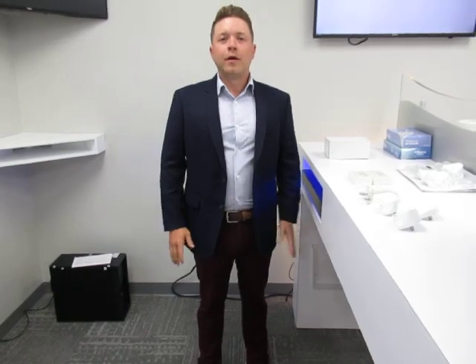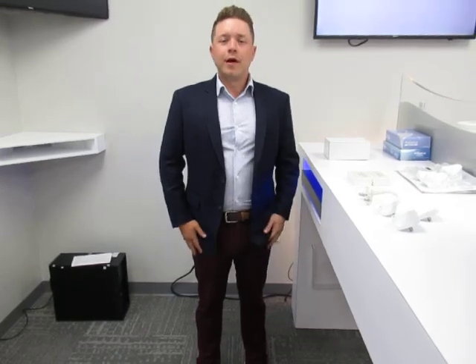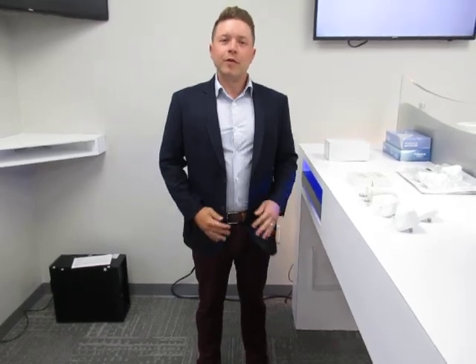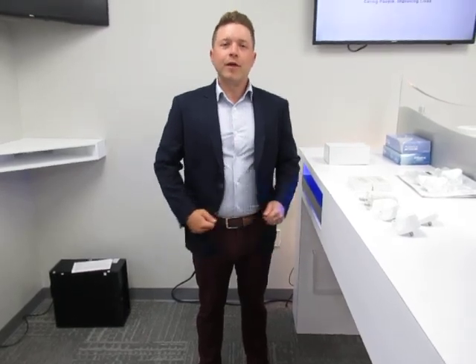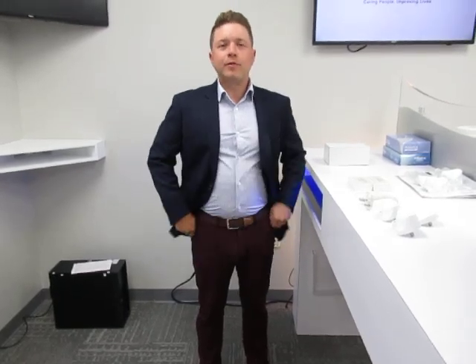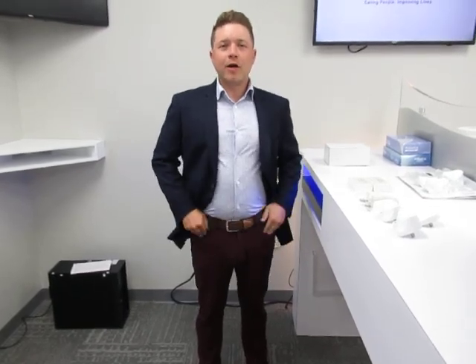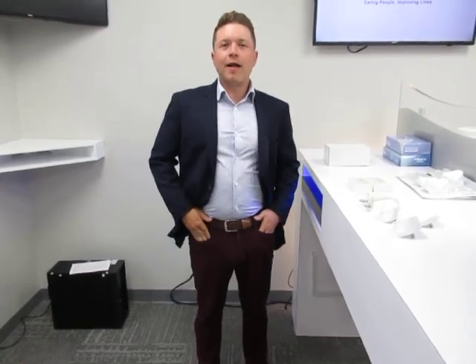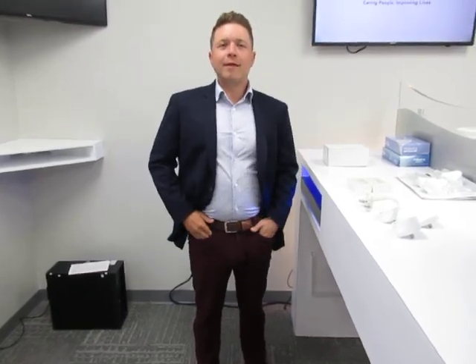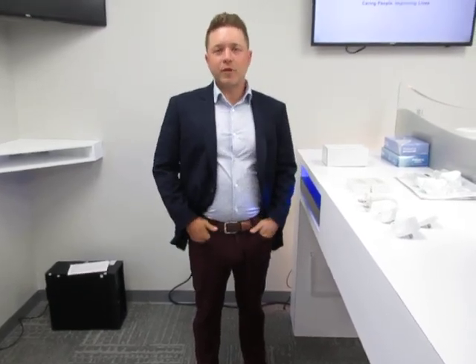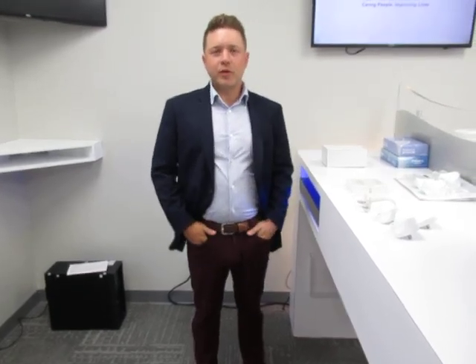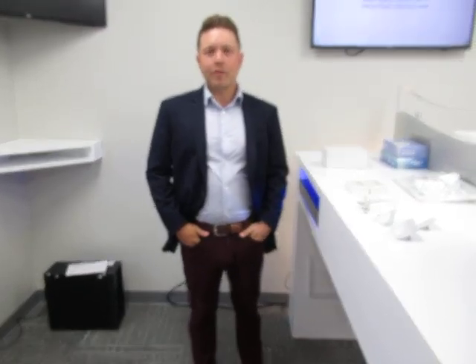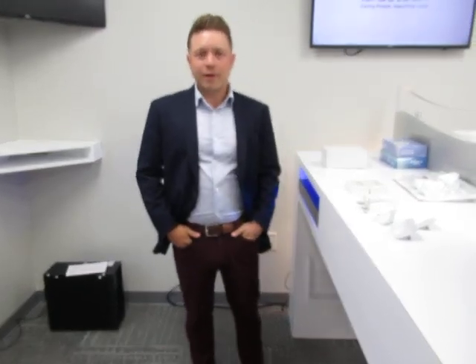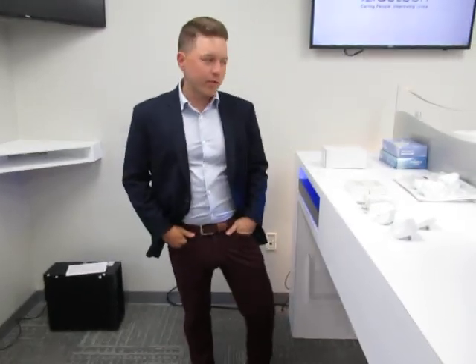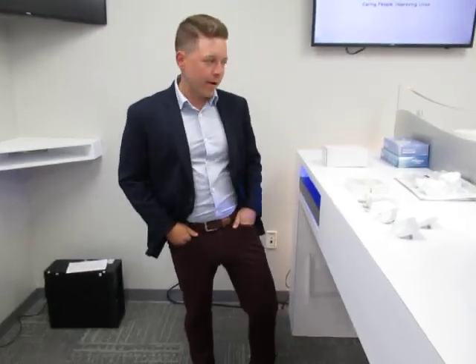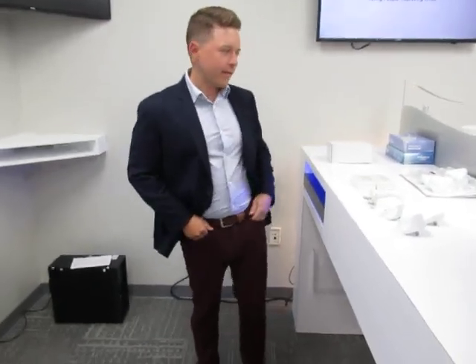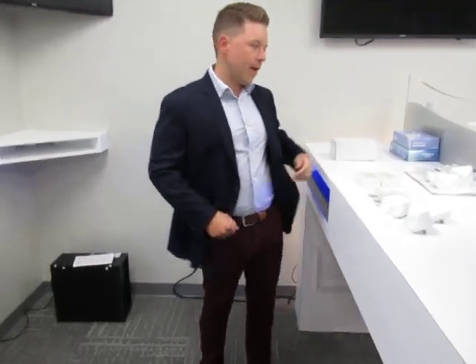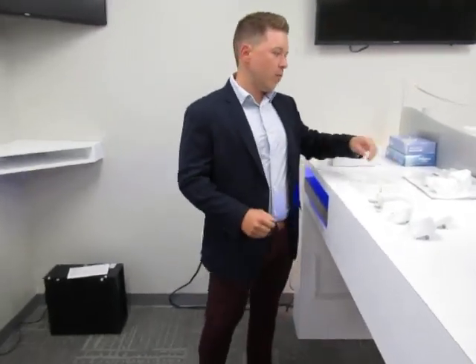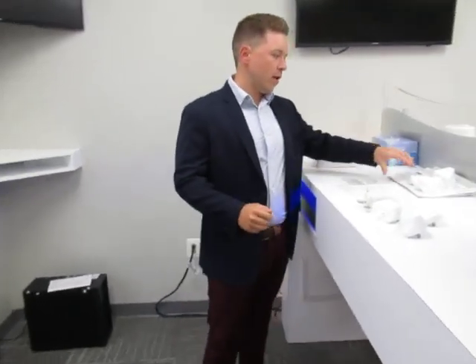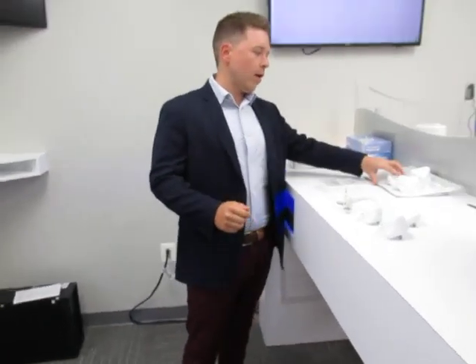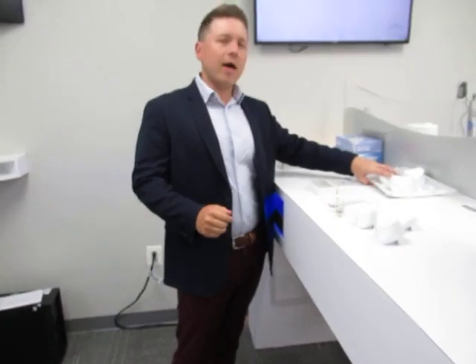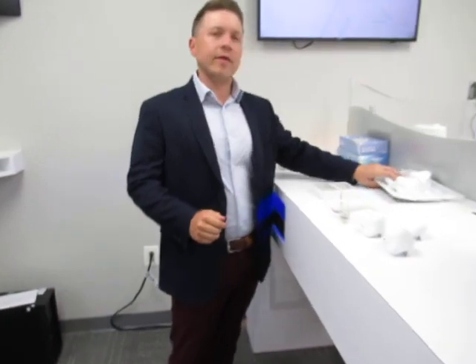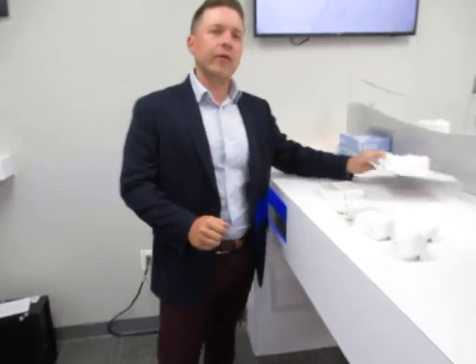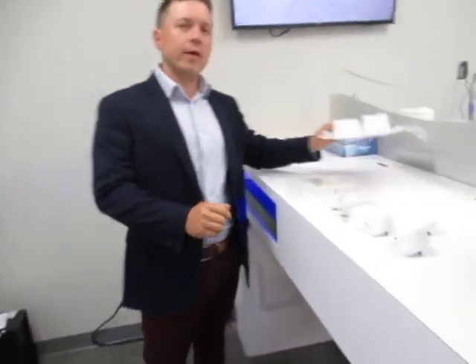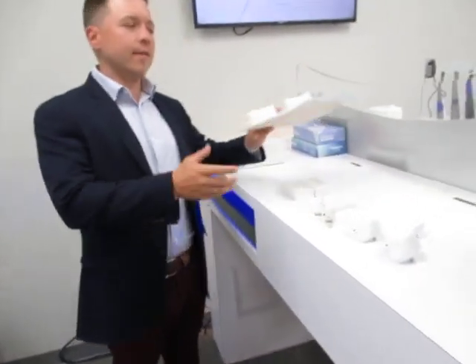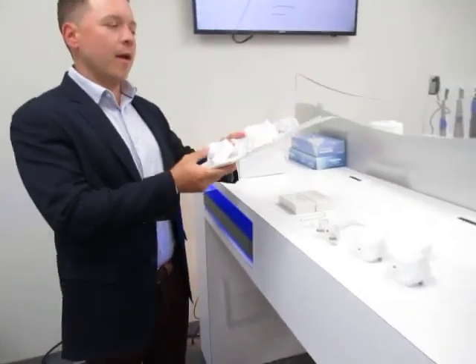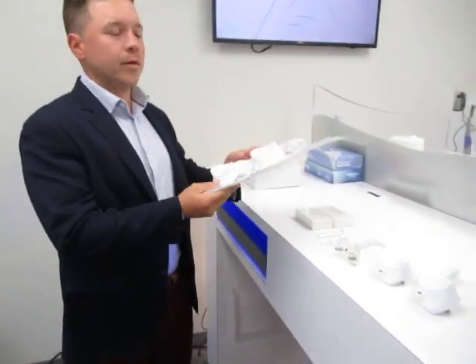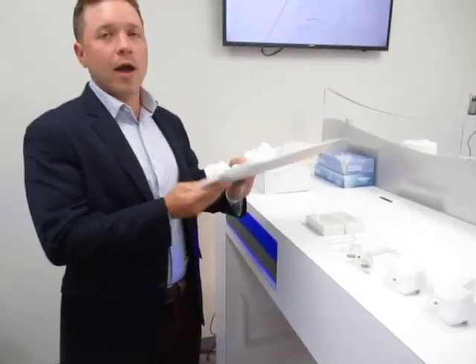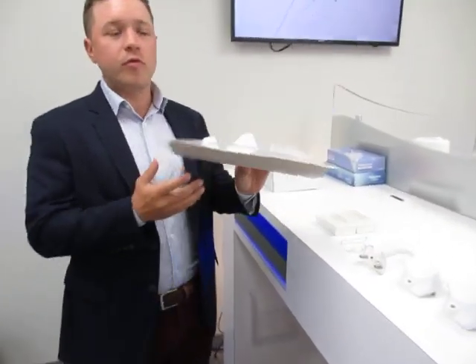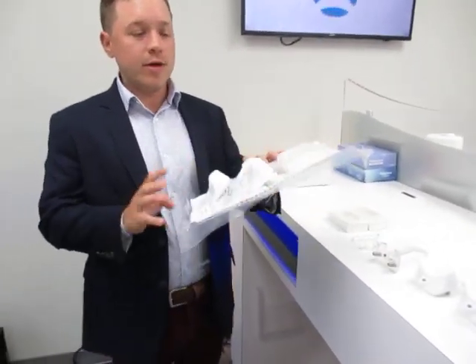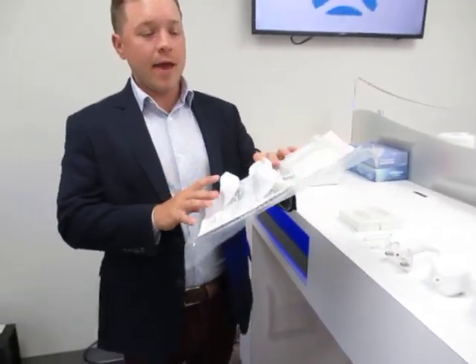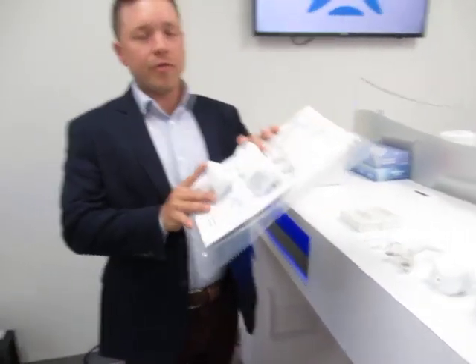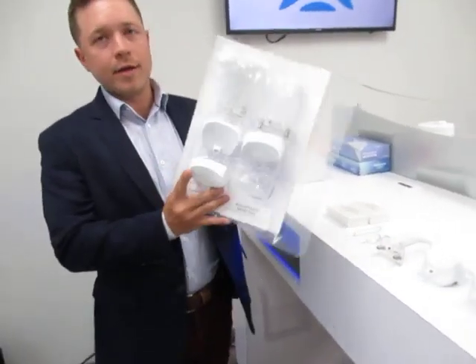Good afternoon. I am John Kratz, imaging specialist with ACTION North America. Today, we are going to talk about the accessory kit that comes with the Prime 2D and 3D.